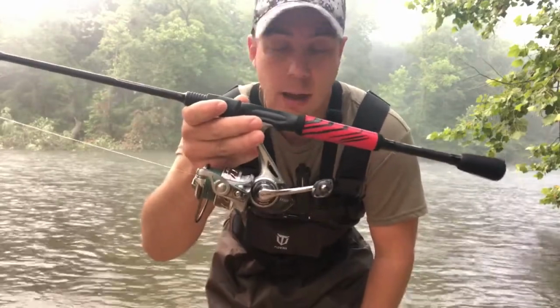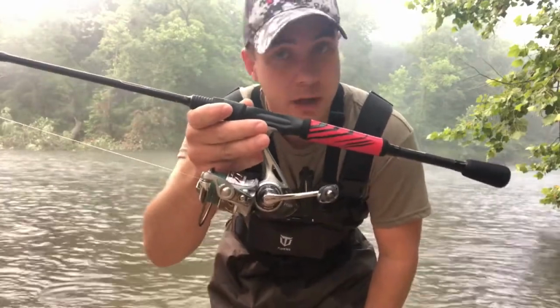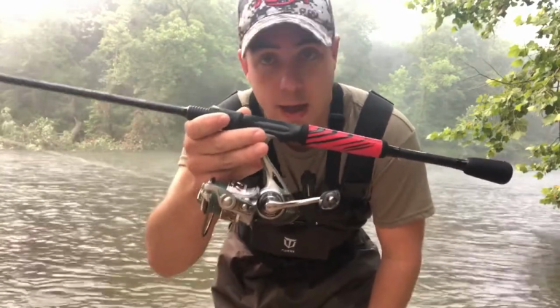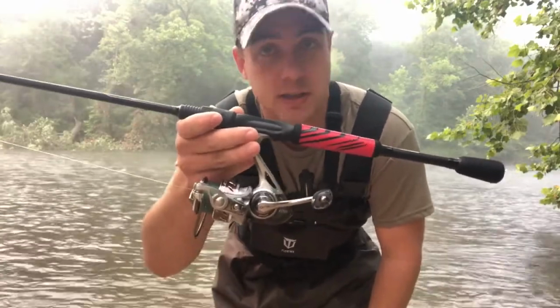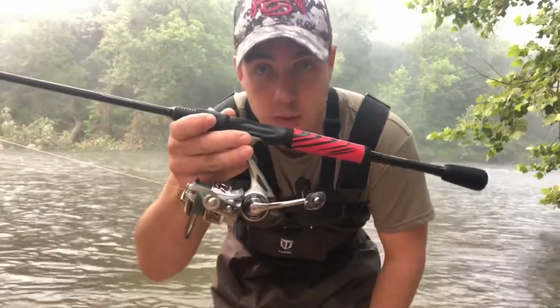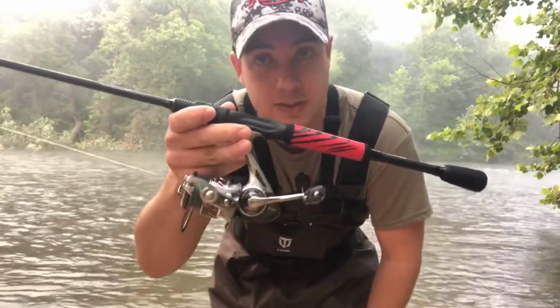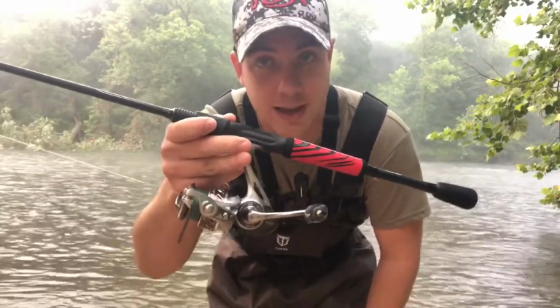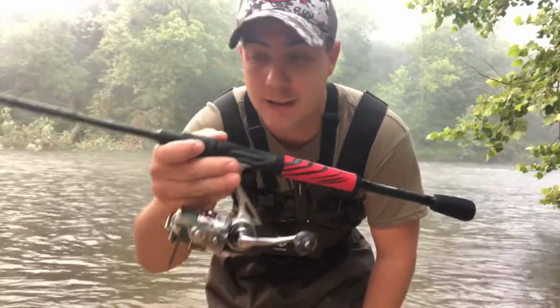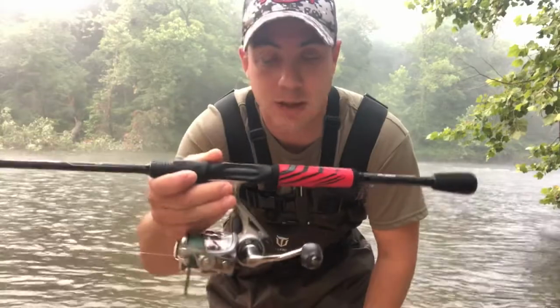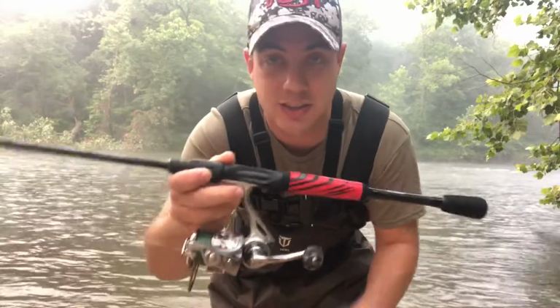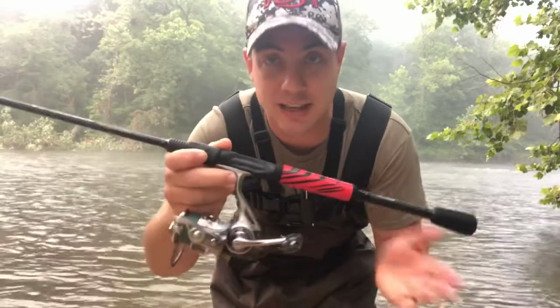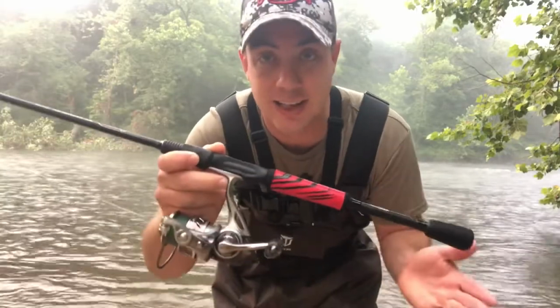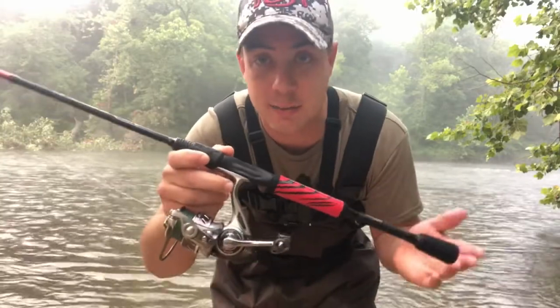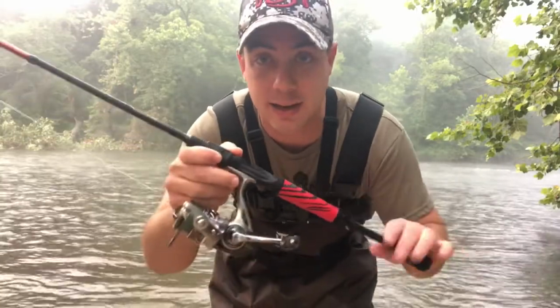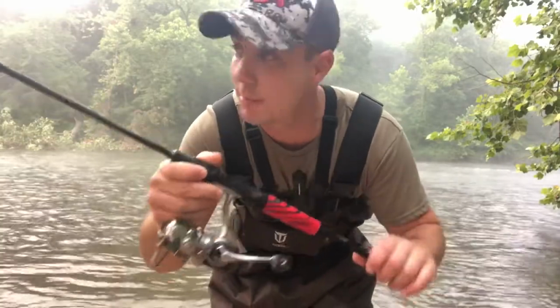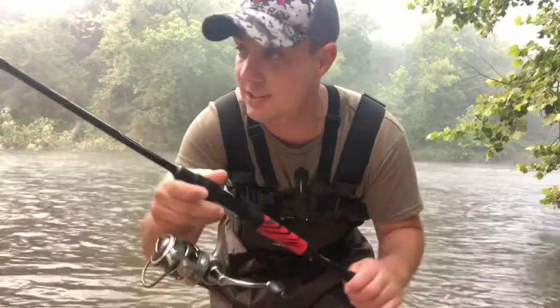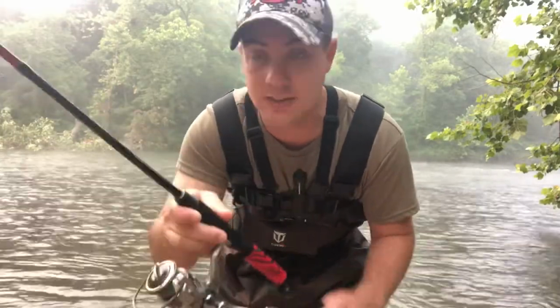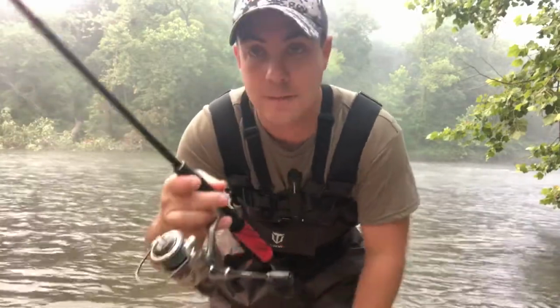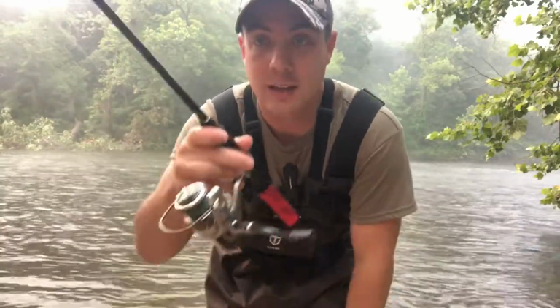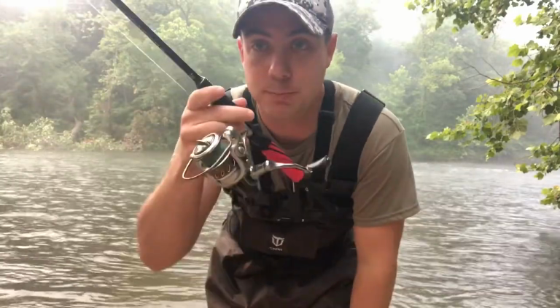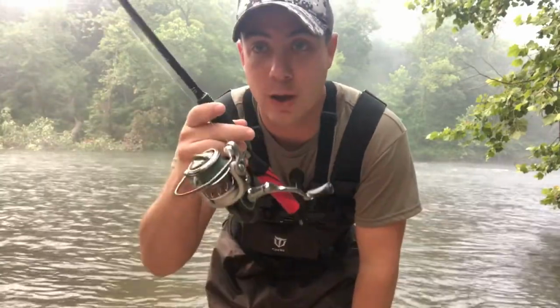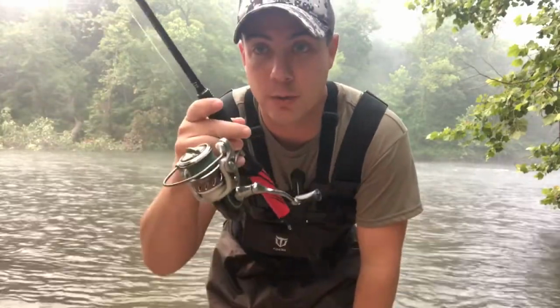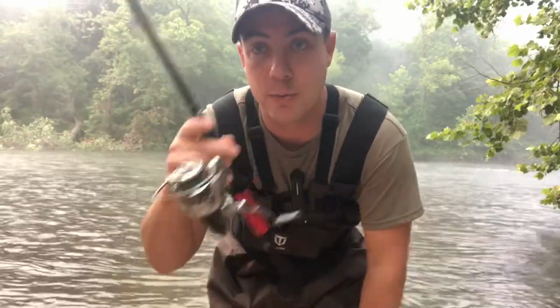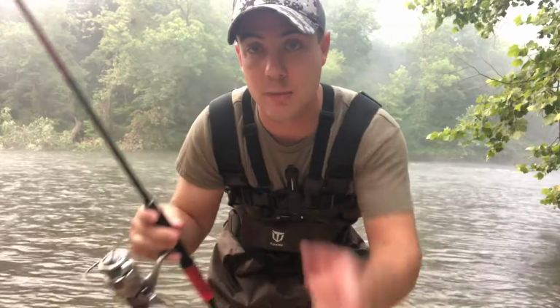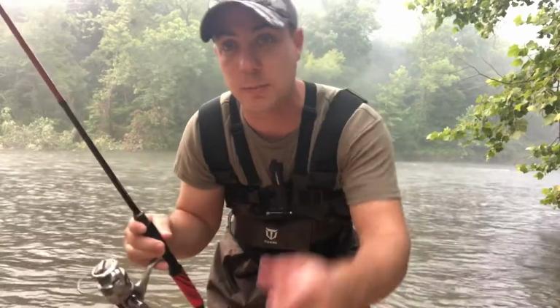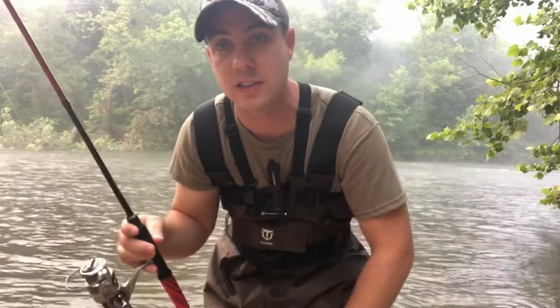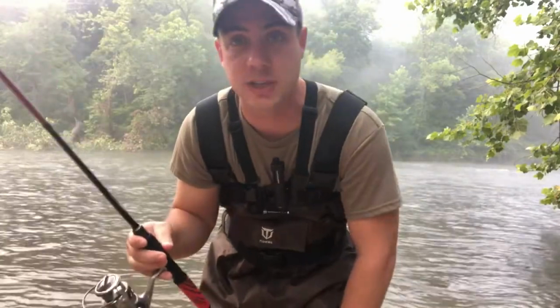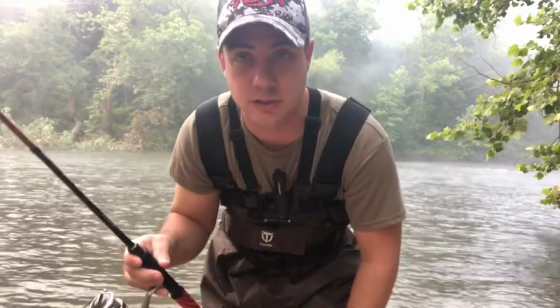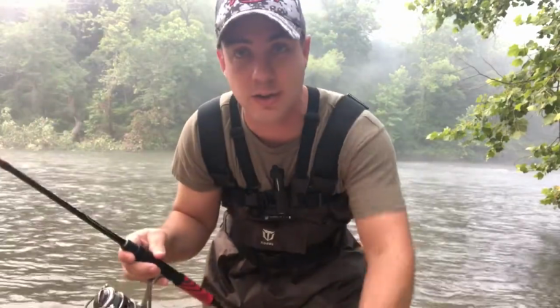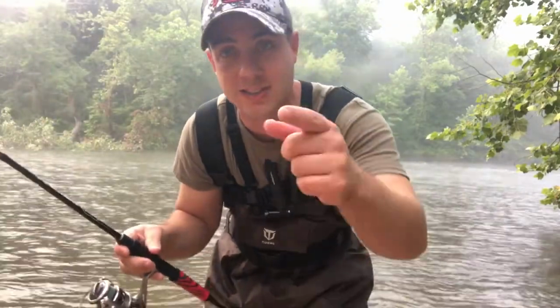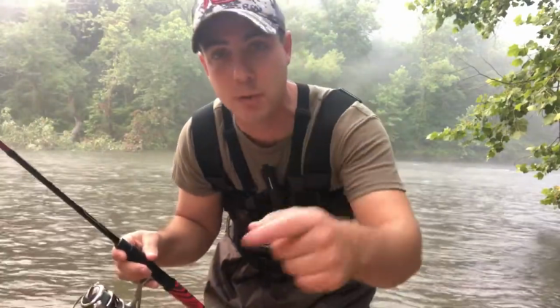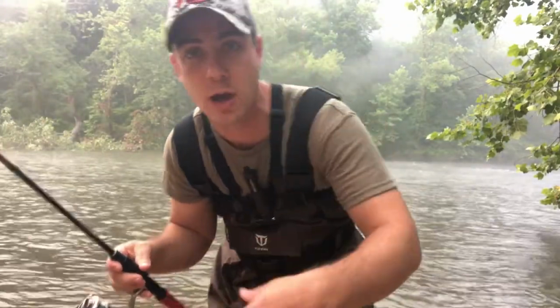I'm probably going to go back and buy some more of these, because they might sell out and they might not ever make these again. Go out and pick one up — you're not going to be disappointed. Thanks for checking out the channel, and keep it blue-collar.